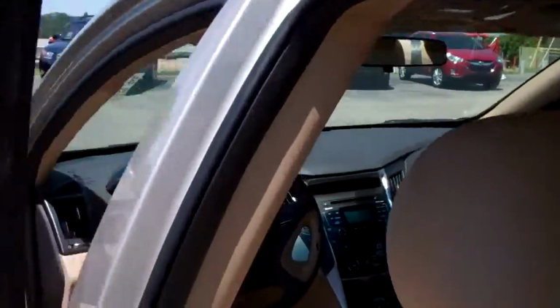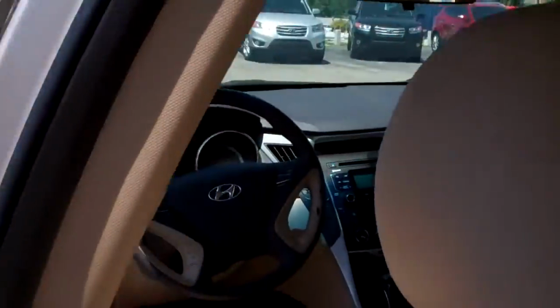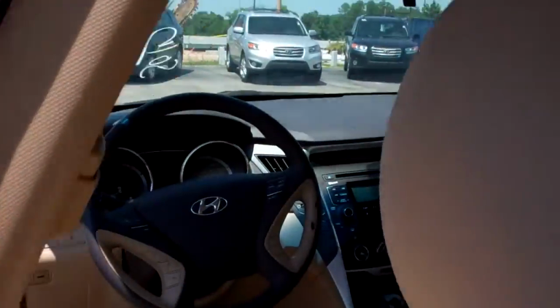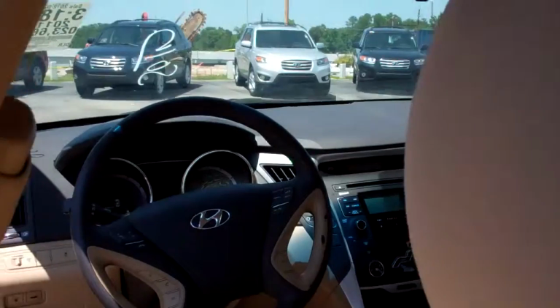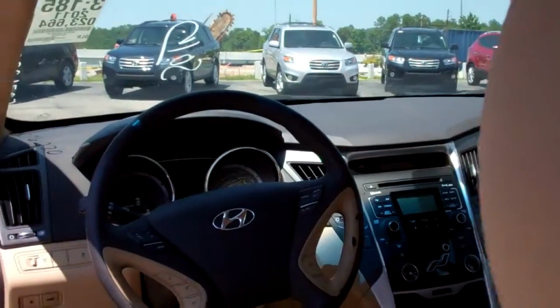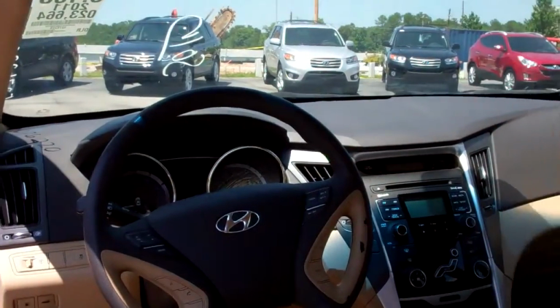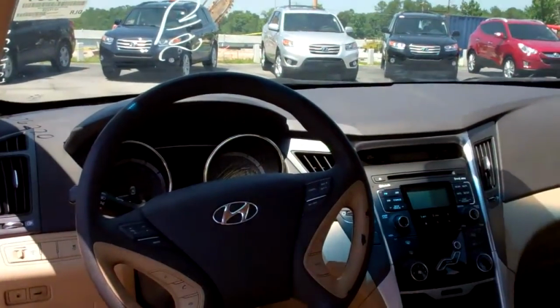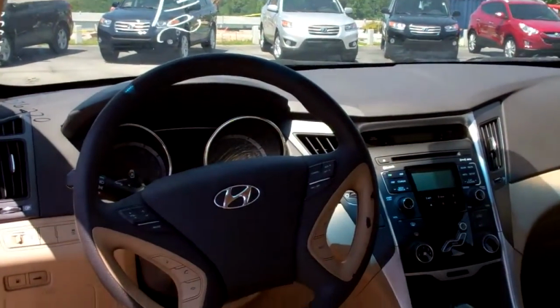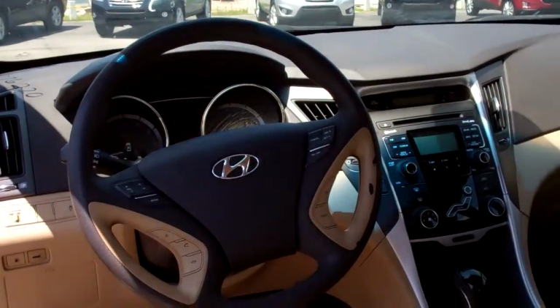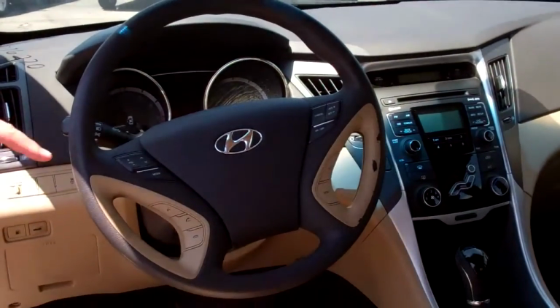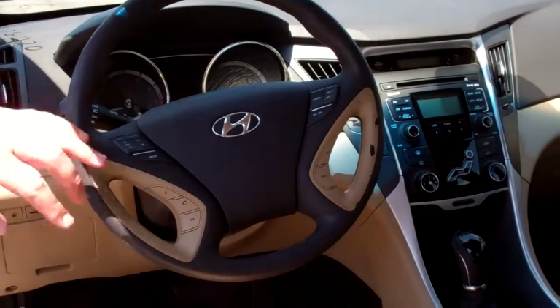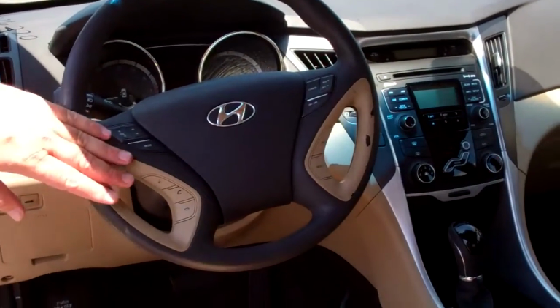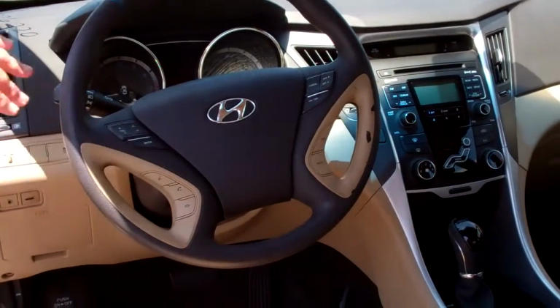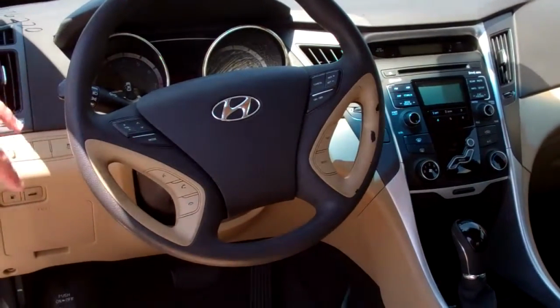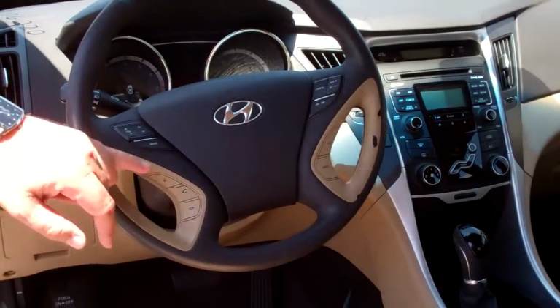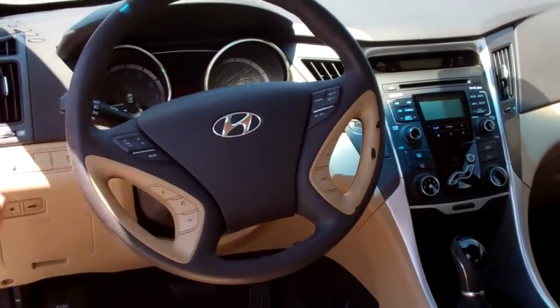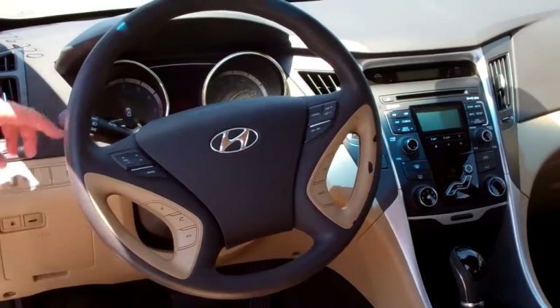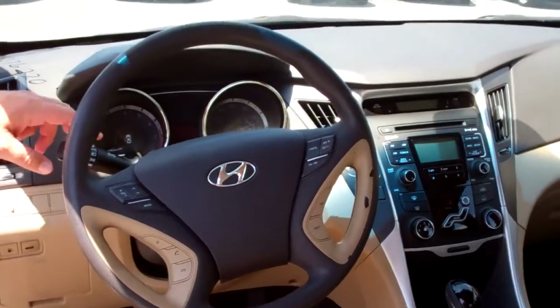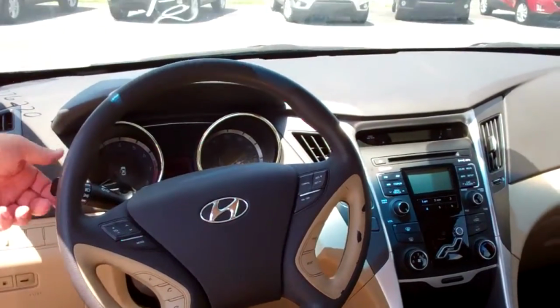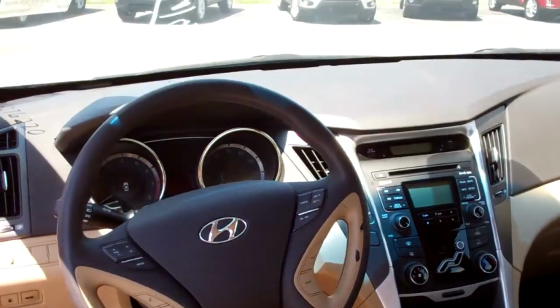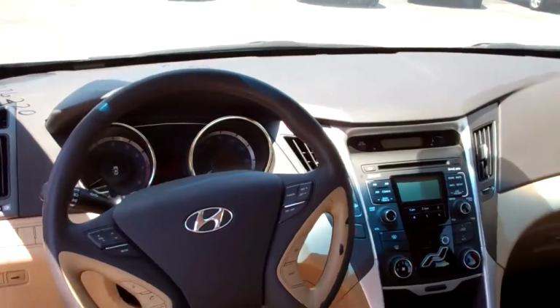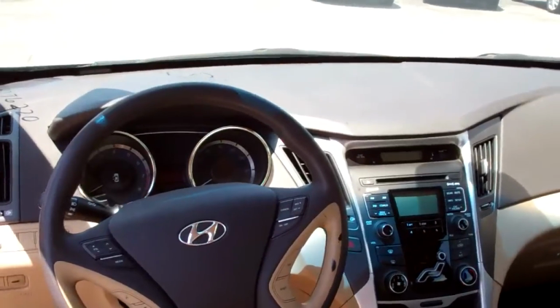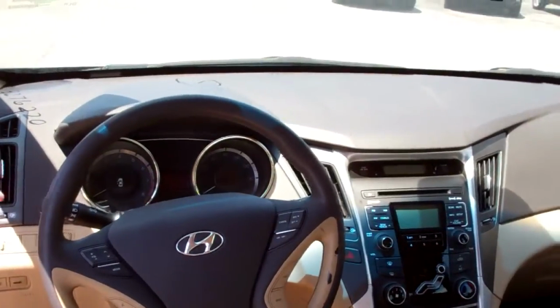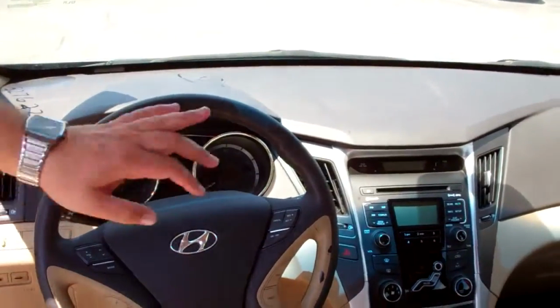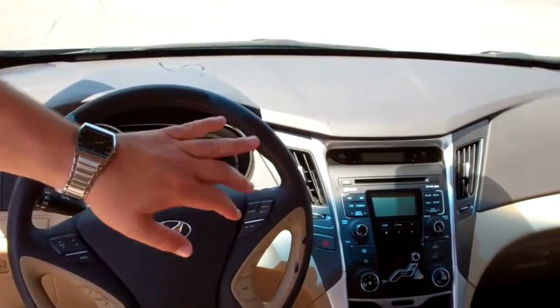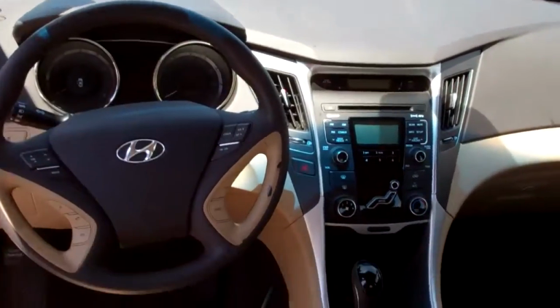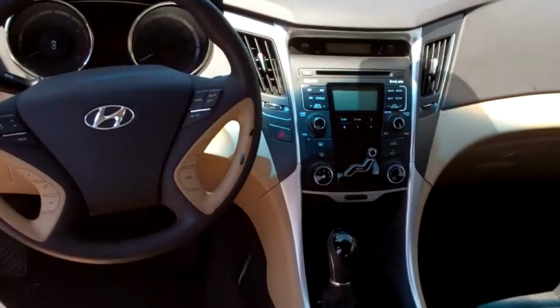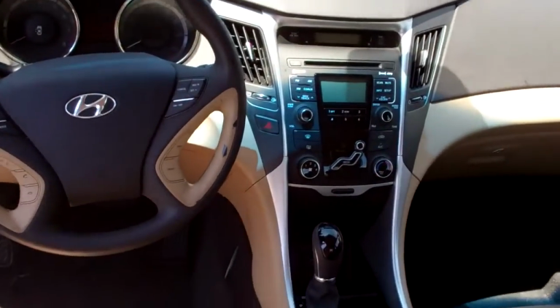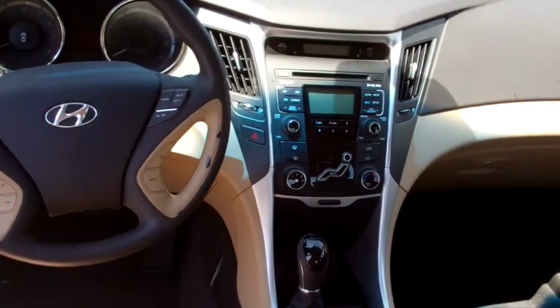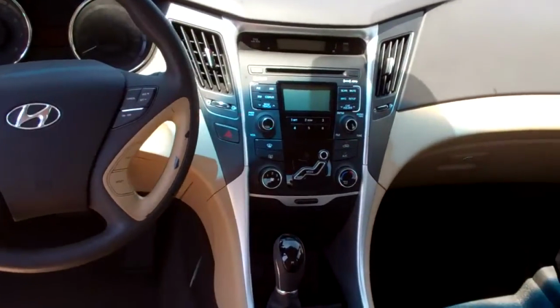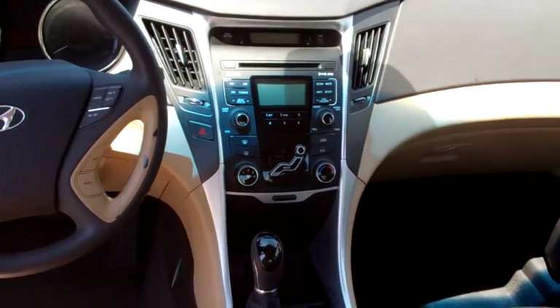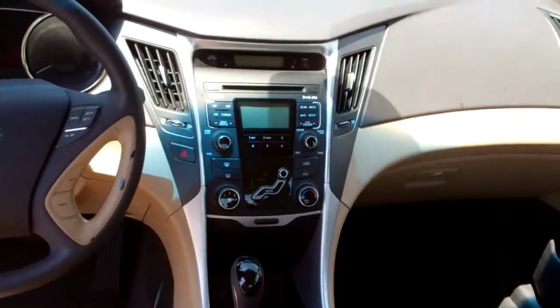It has all your power options. This is the Package One, so it has the alloy wheels, all your steering wheel controls with Bluetooth, also has automatic-on for your headlights, AM/FM, XM radio with a CD player.